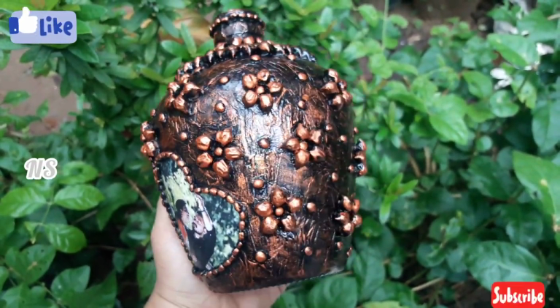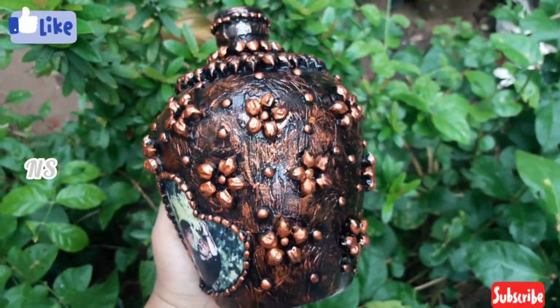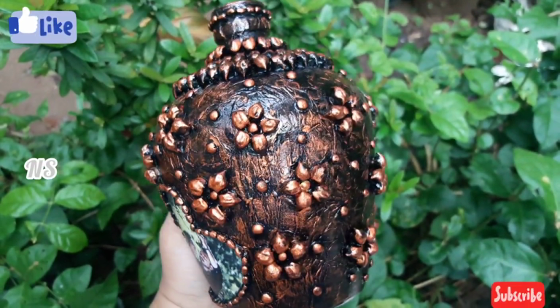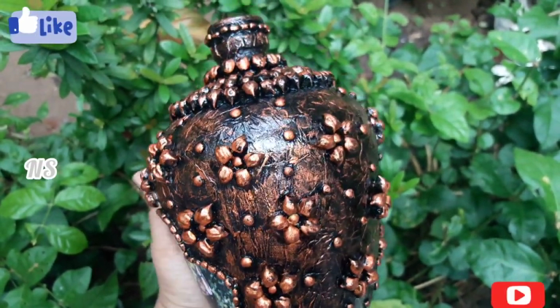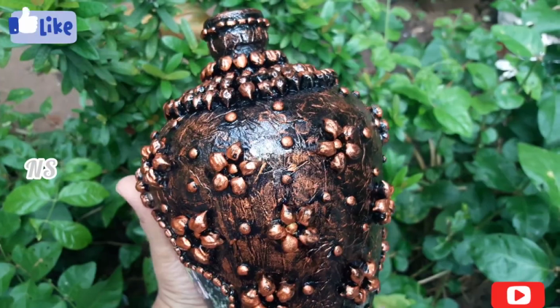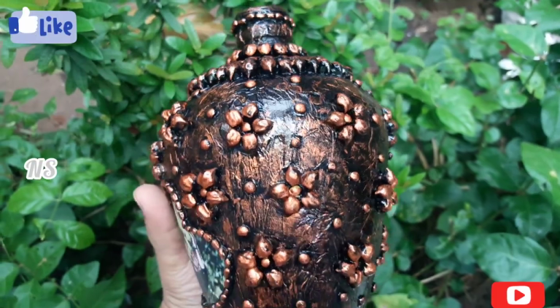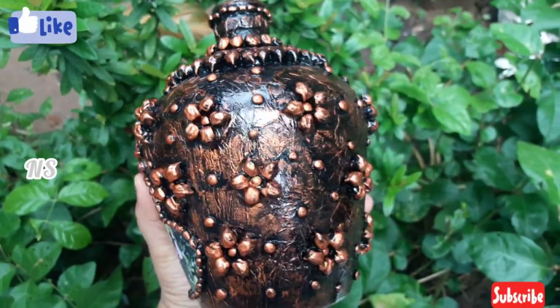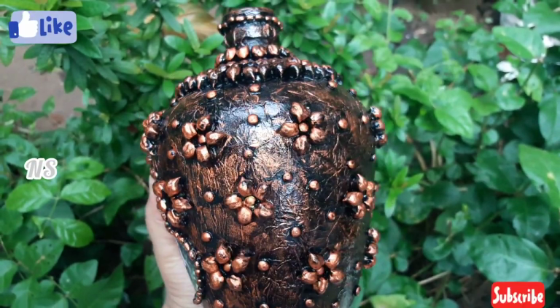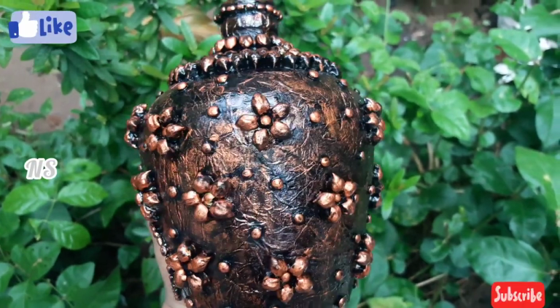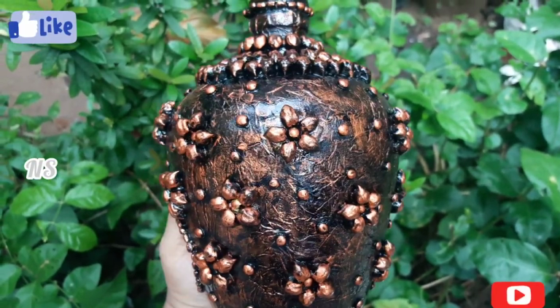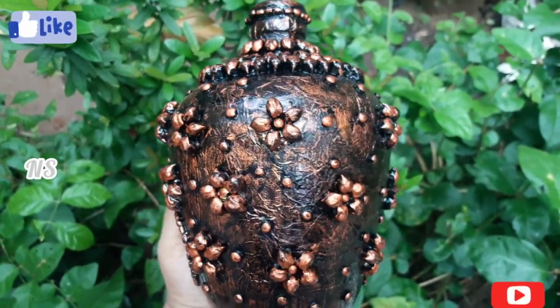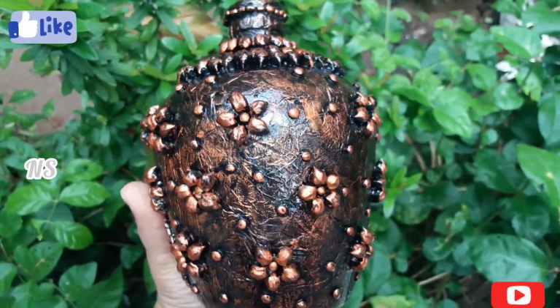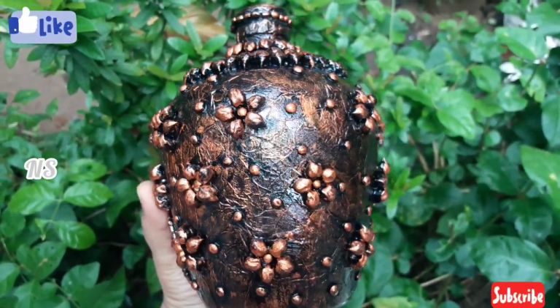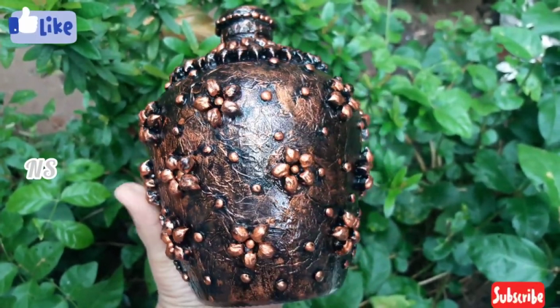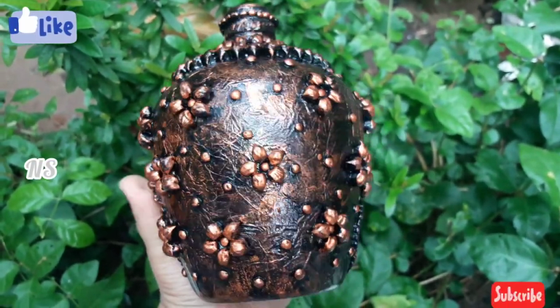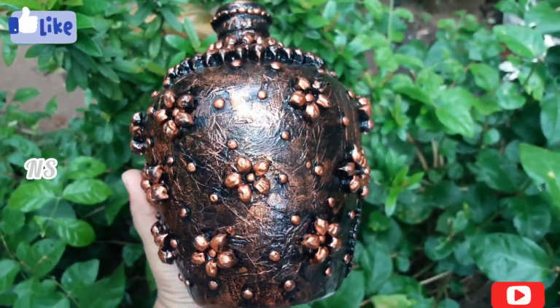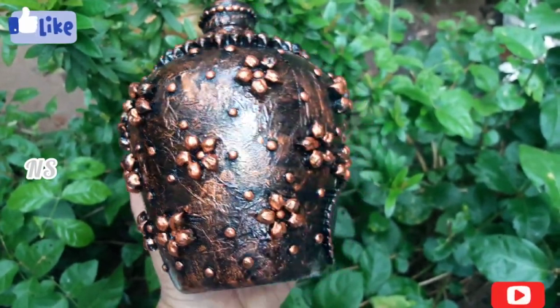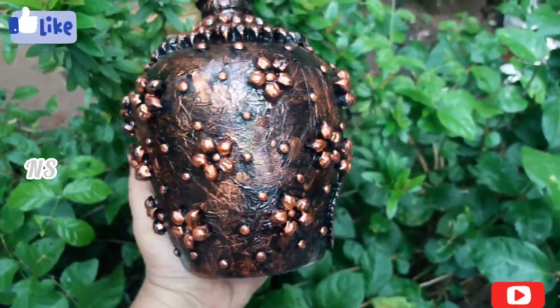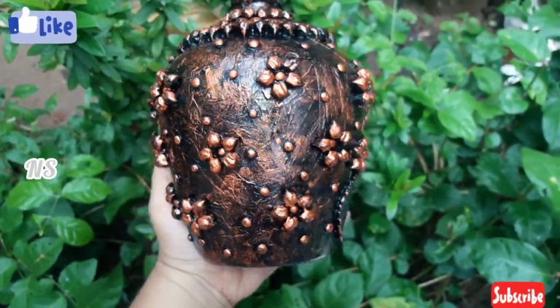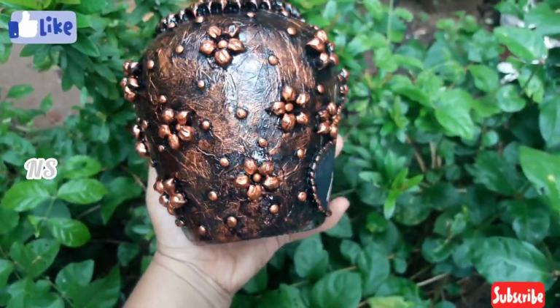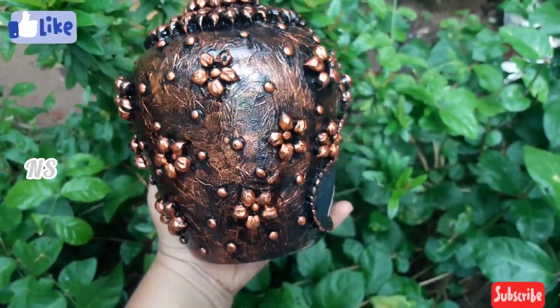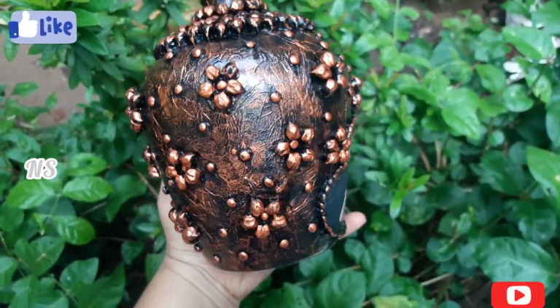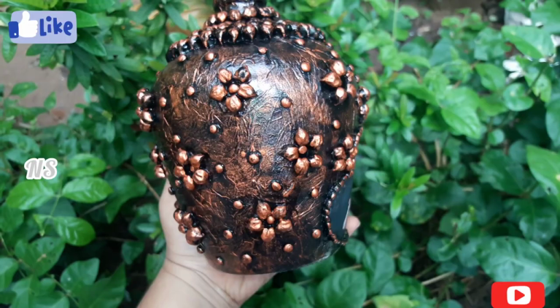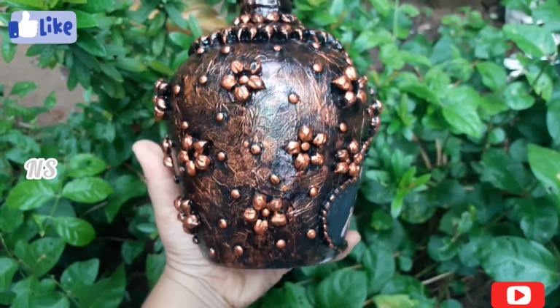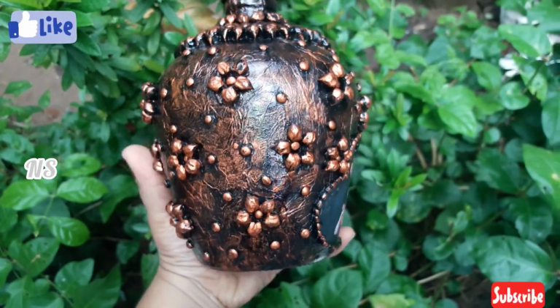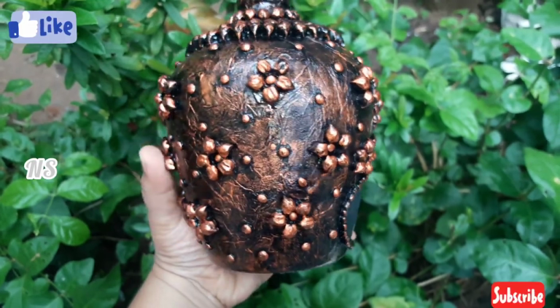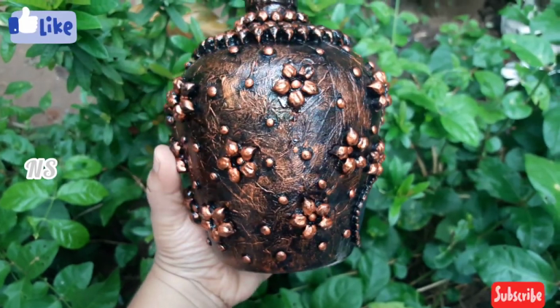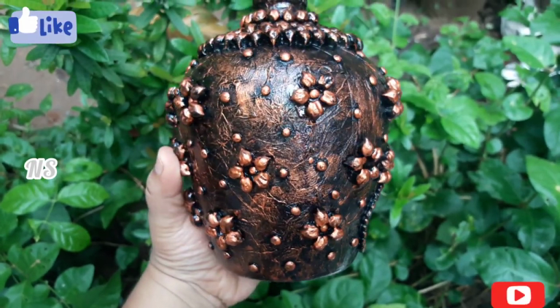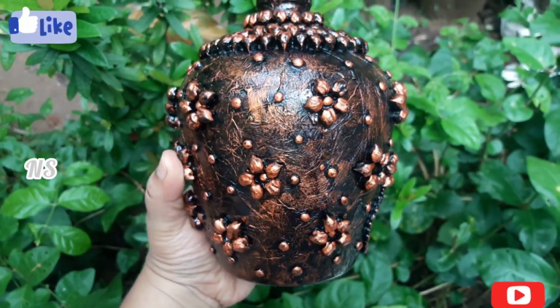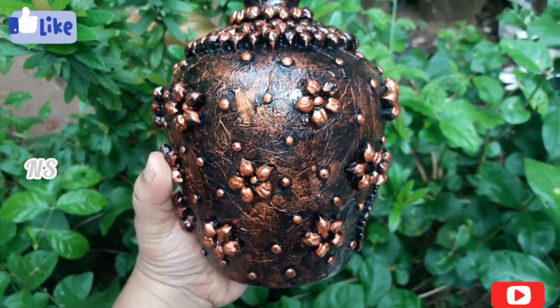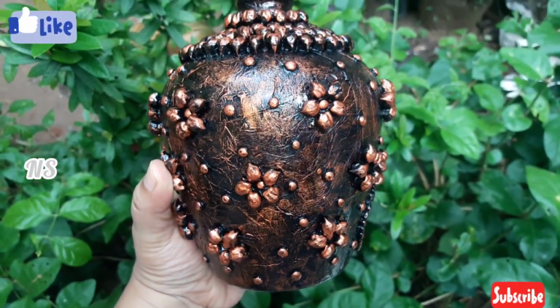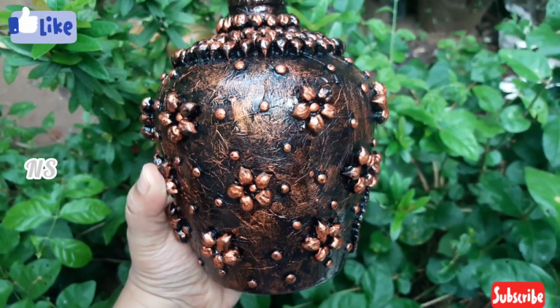please like, subscribe, share and subscribe. If you like the bell button, you will see the bell button. You will see all of these videos.